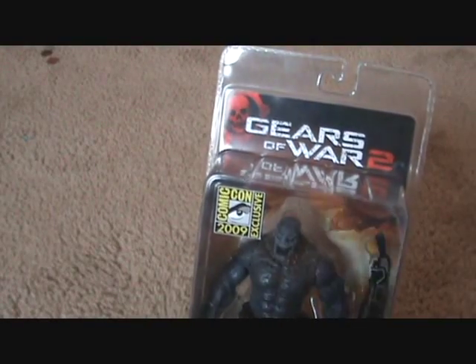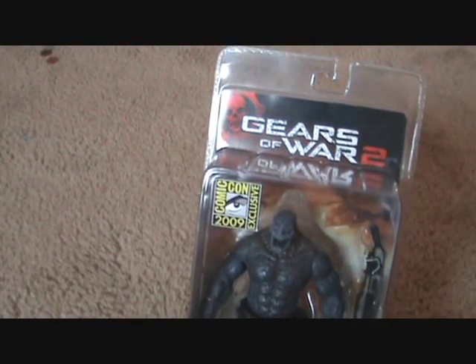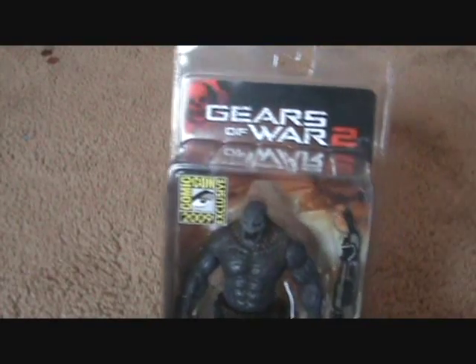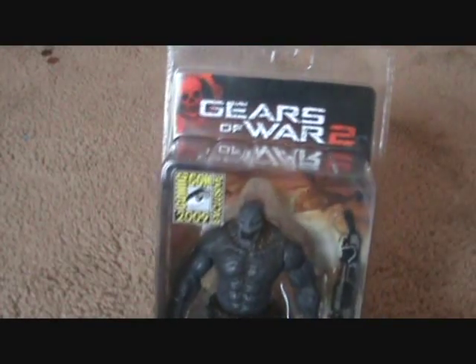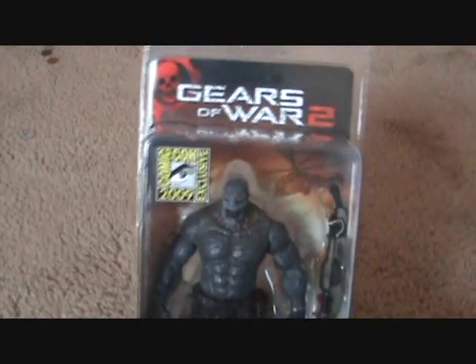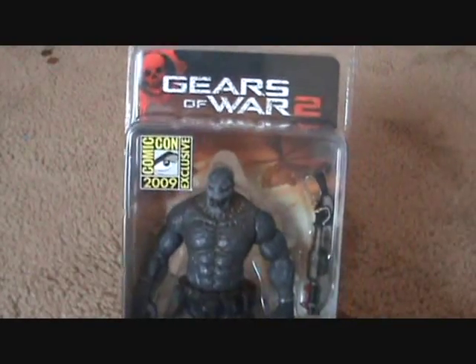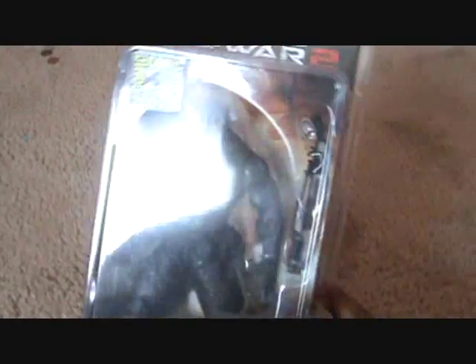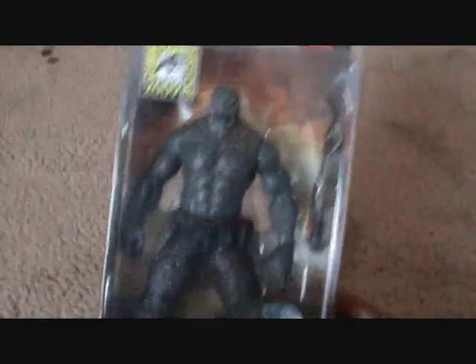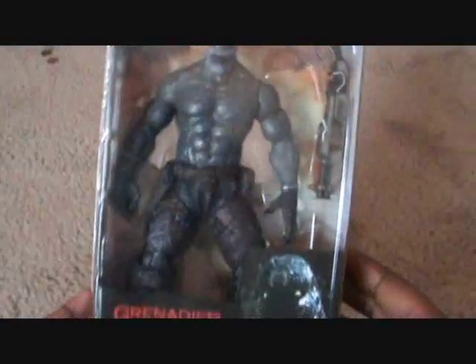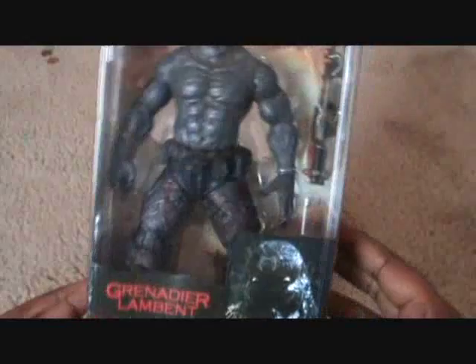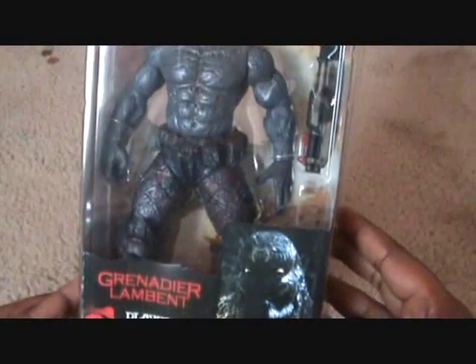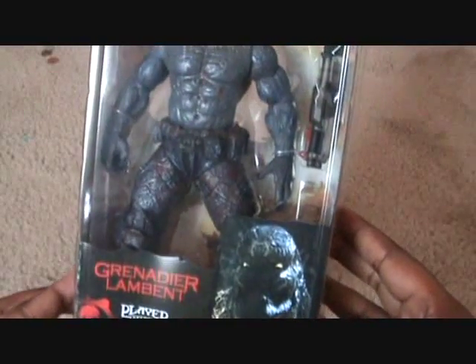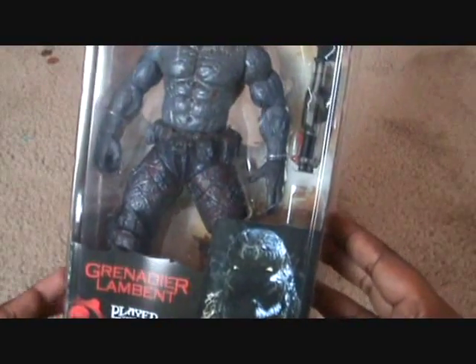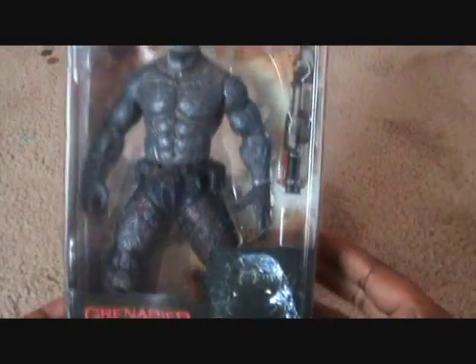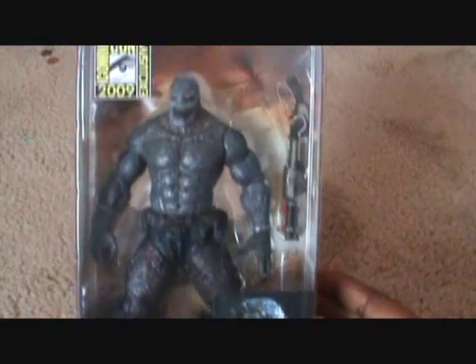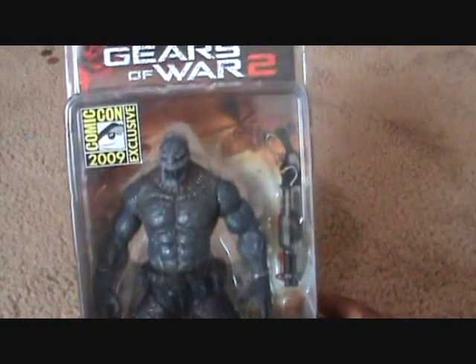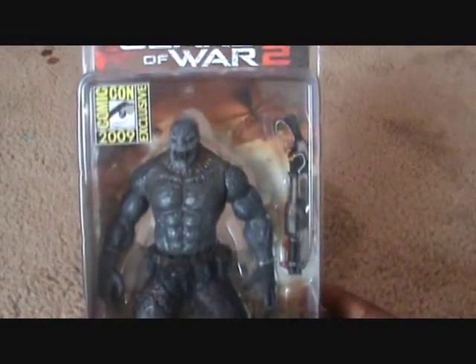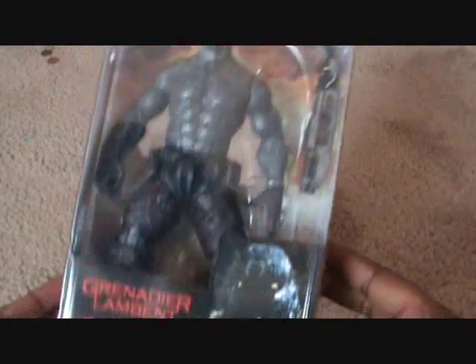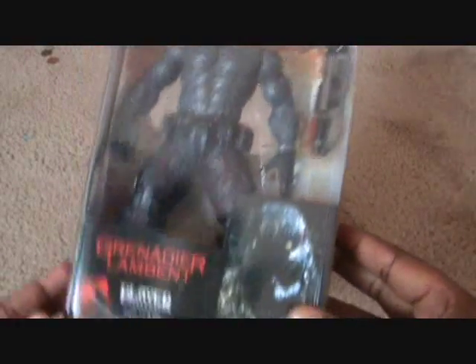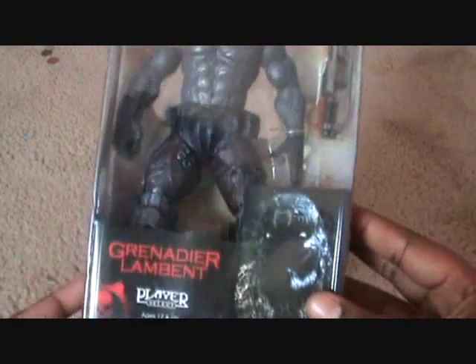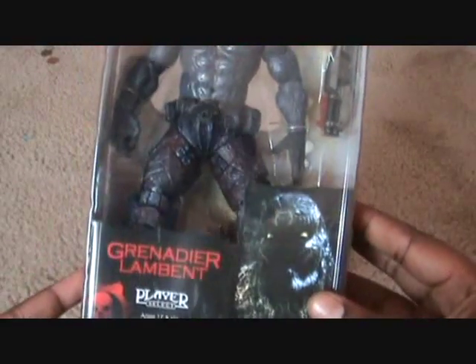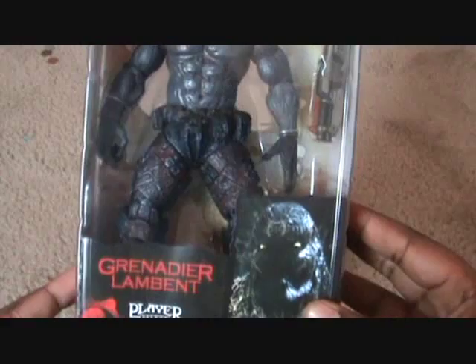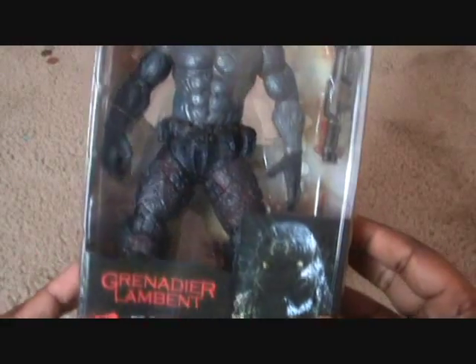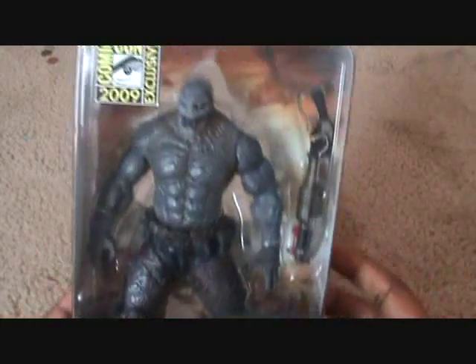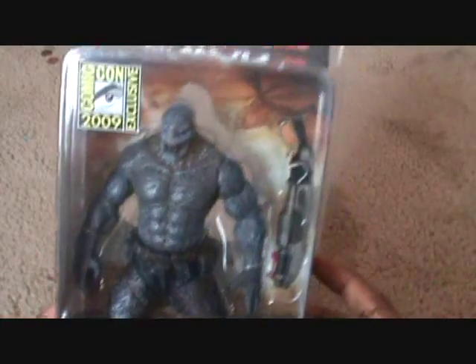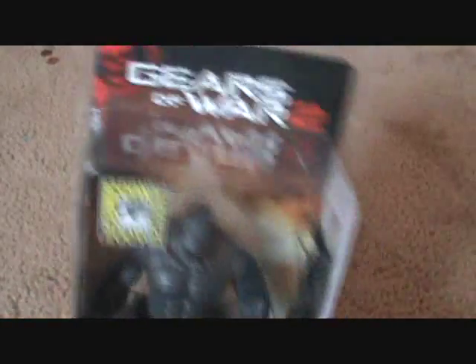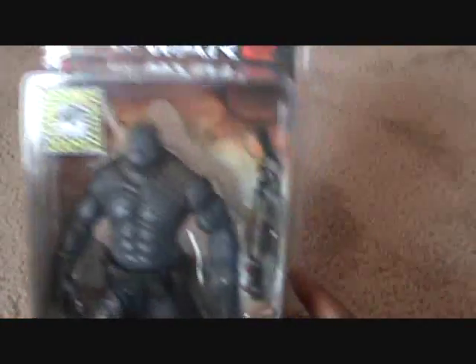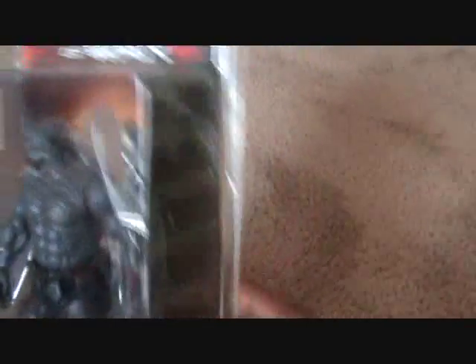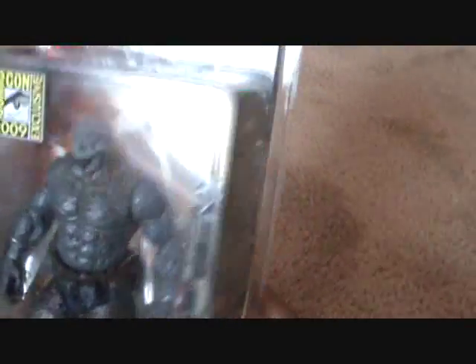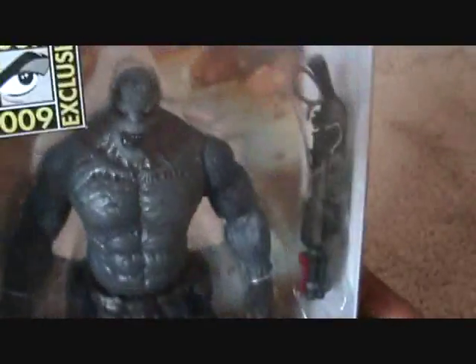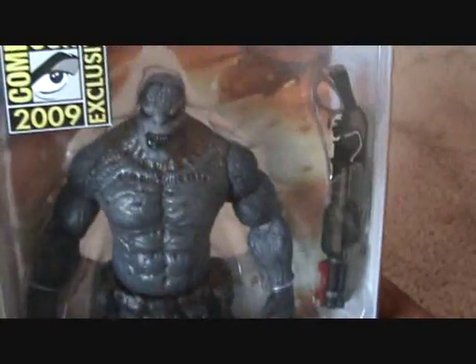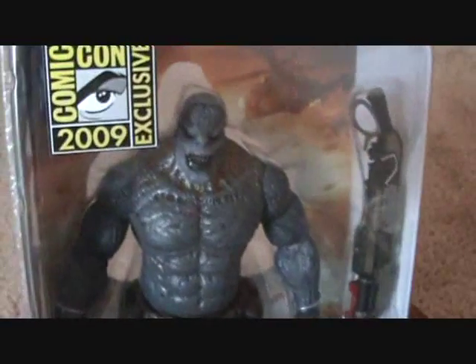Hello boys and girls, coming back at you again with another review. I said I was going to do one for the Grand Idea Lambent — the Lambent Locust with the Gnasher shotgun.